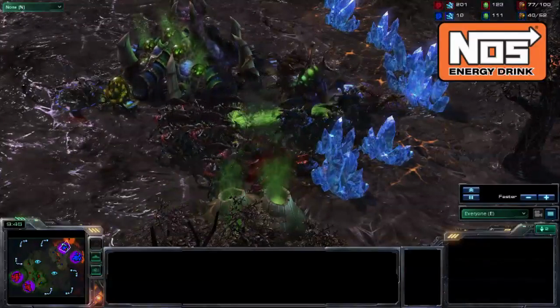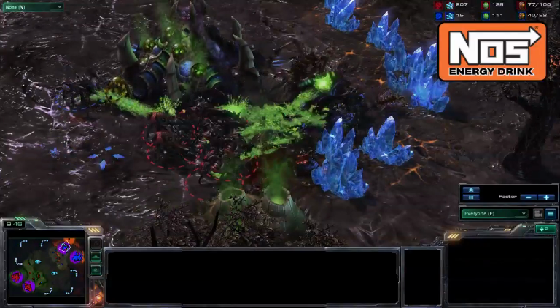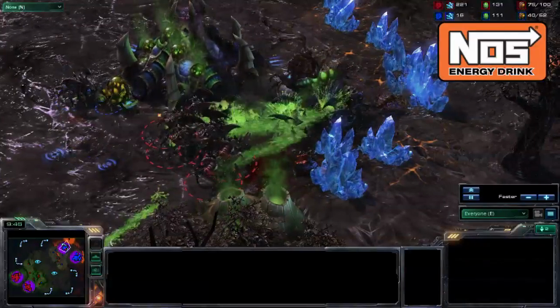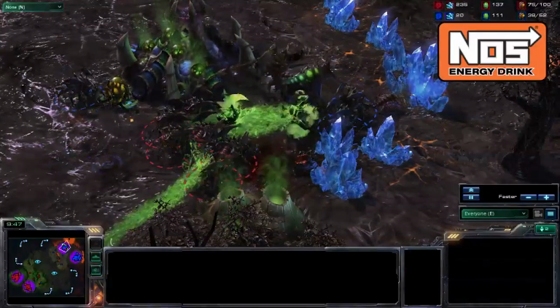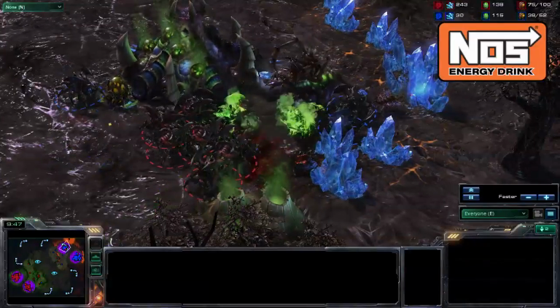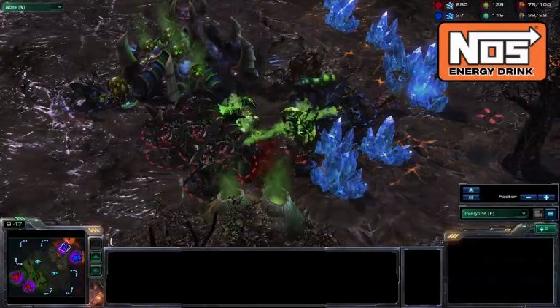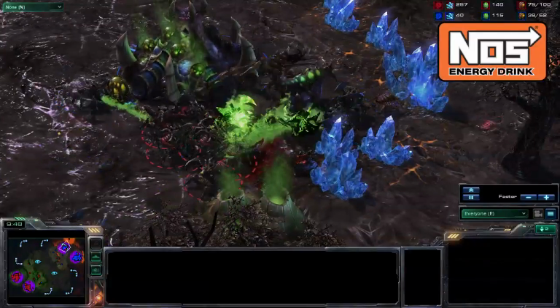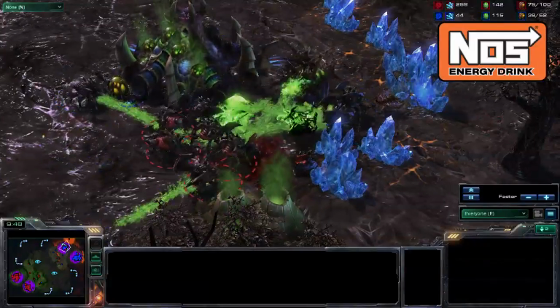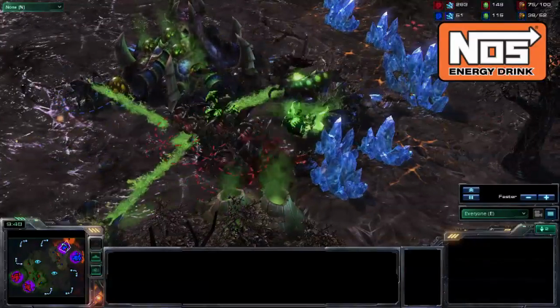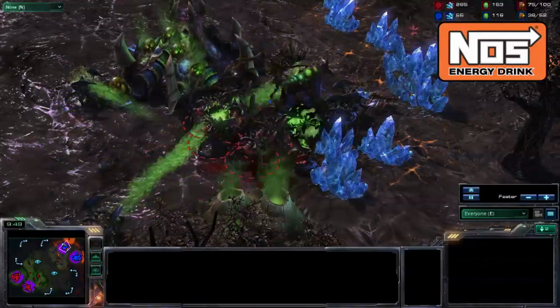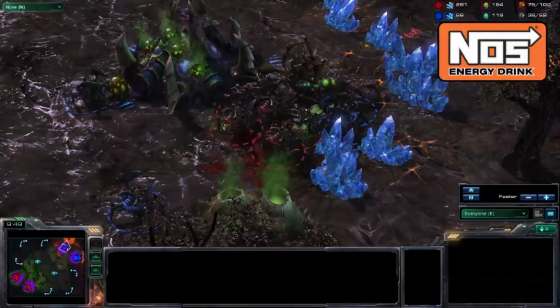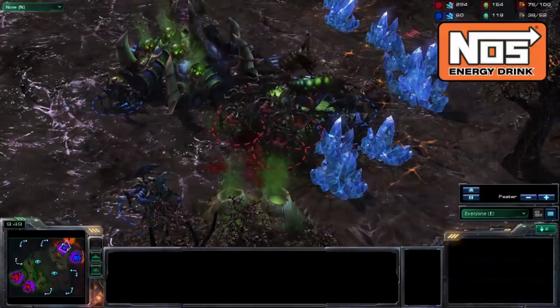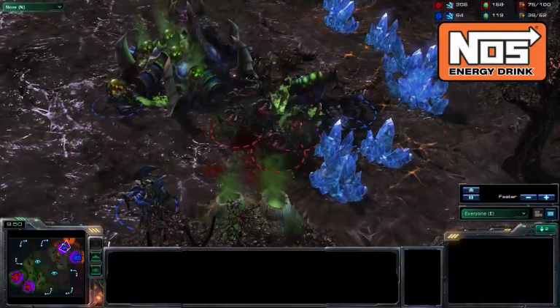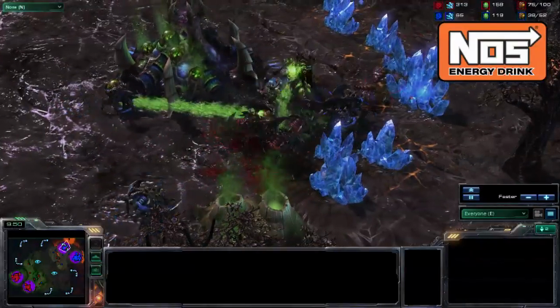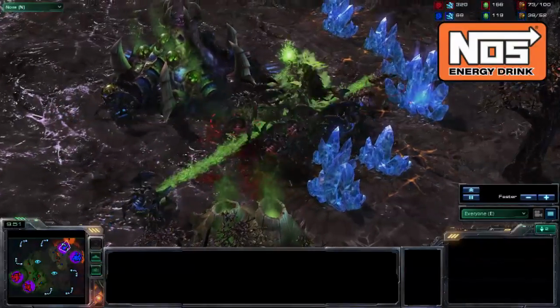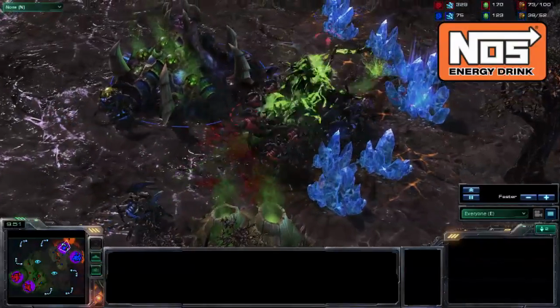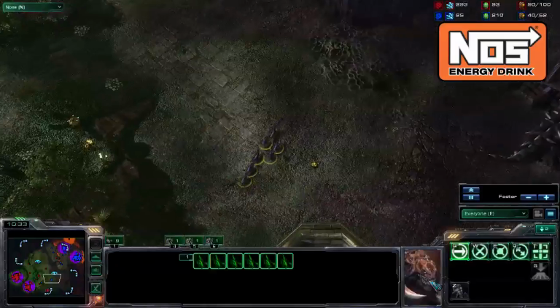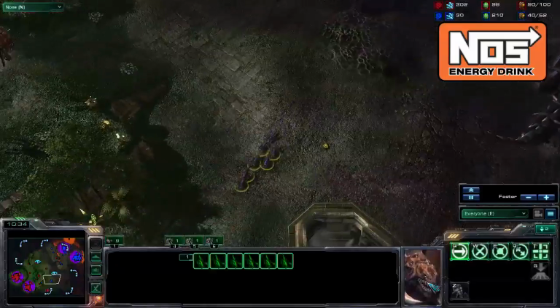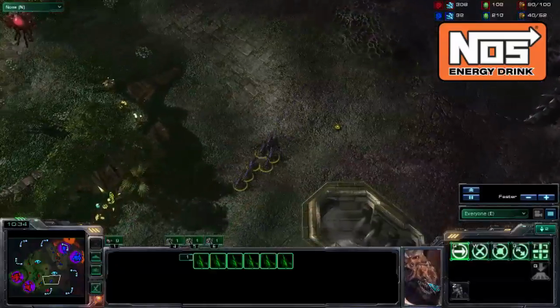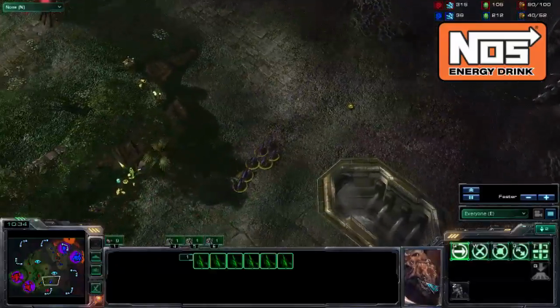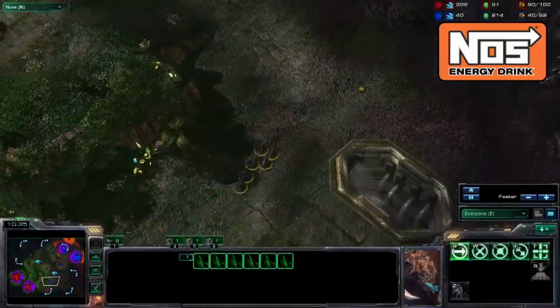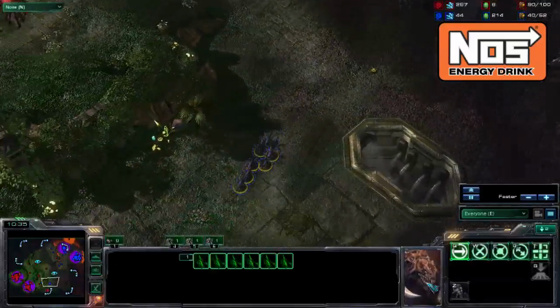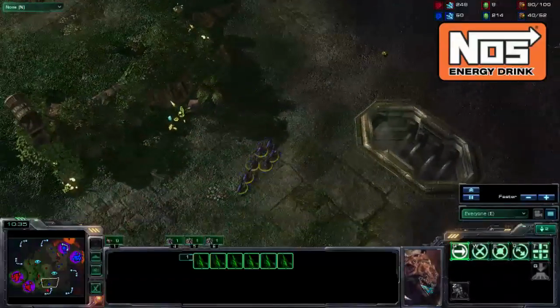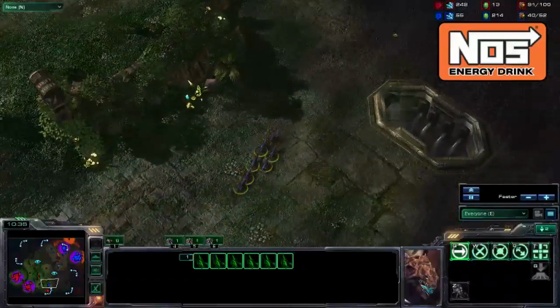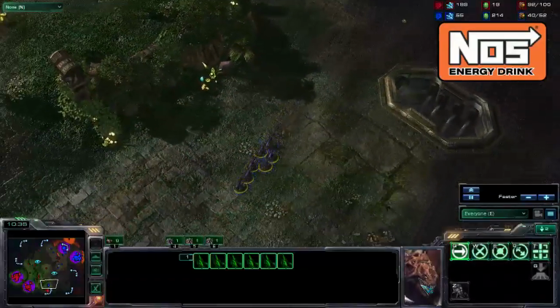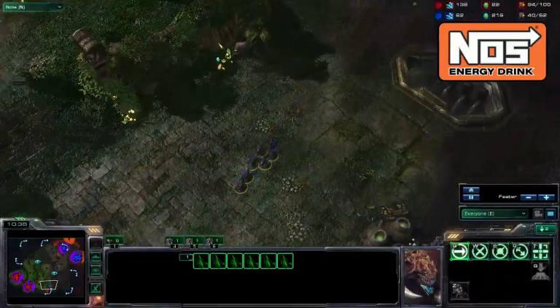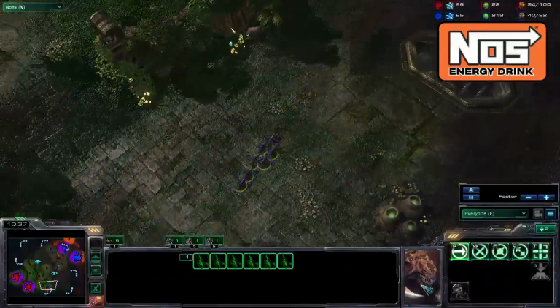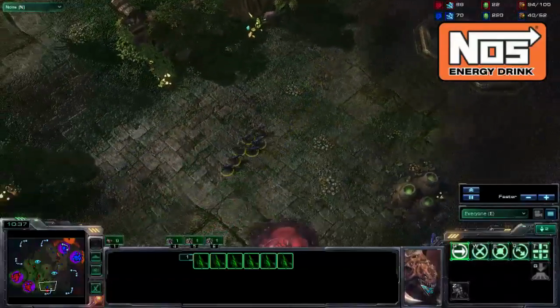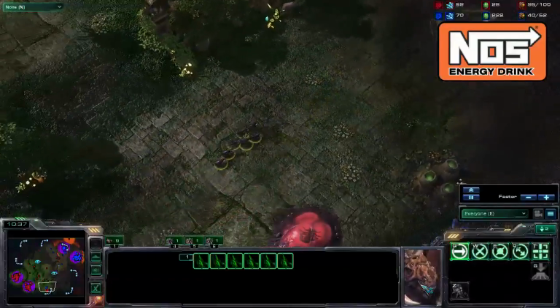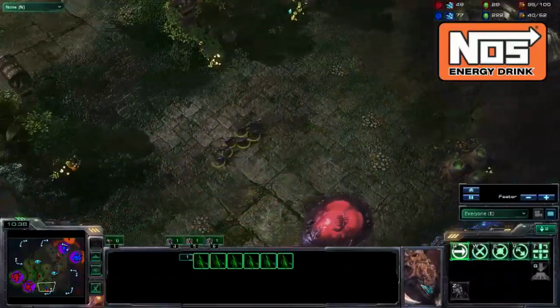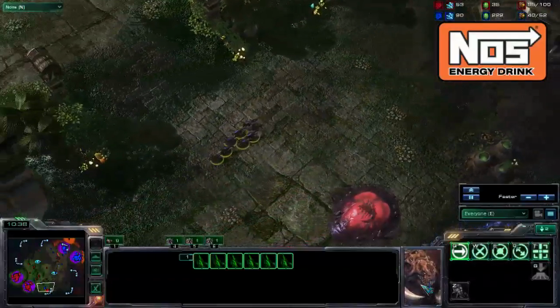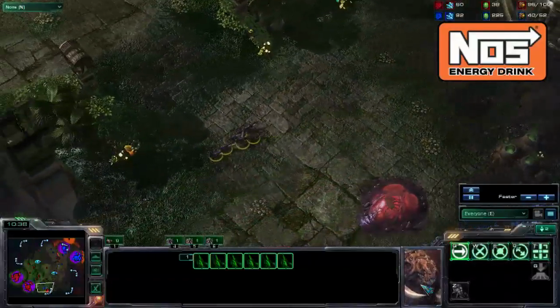Once again he cripples his opponent, and as soon as Ostoji moves in with Zerglings and sees the third base and all the roaches at the natural, he is forced to GG.